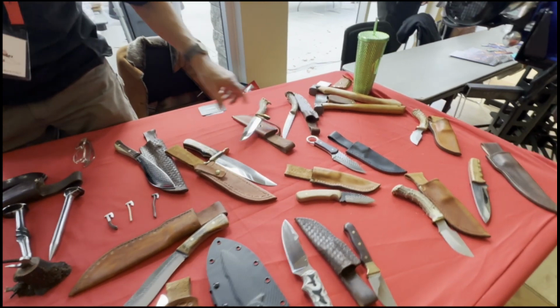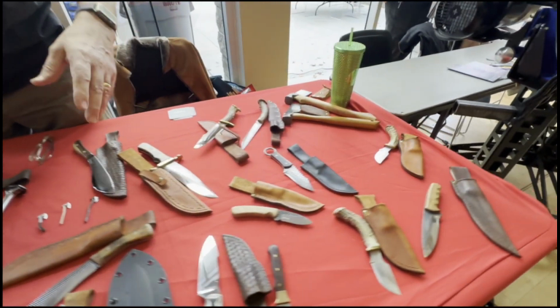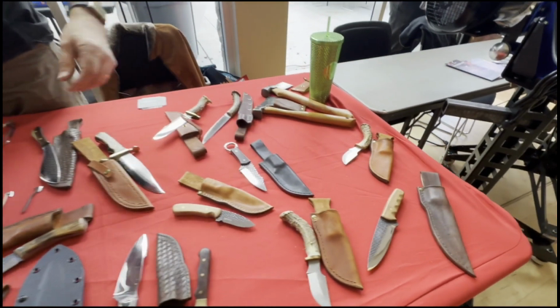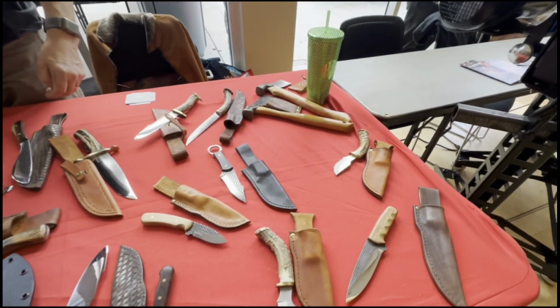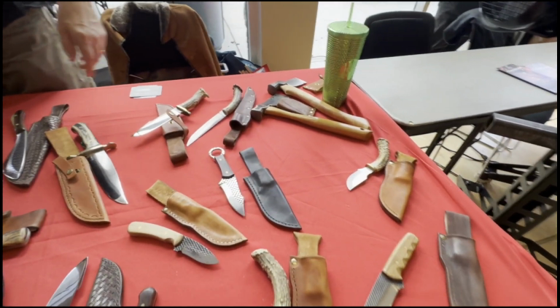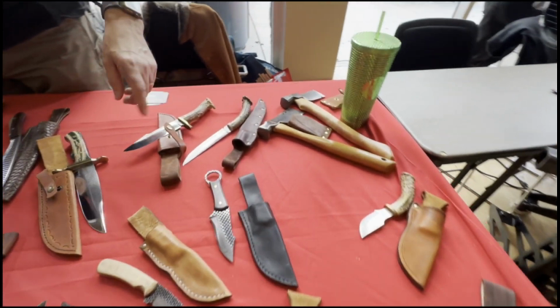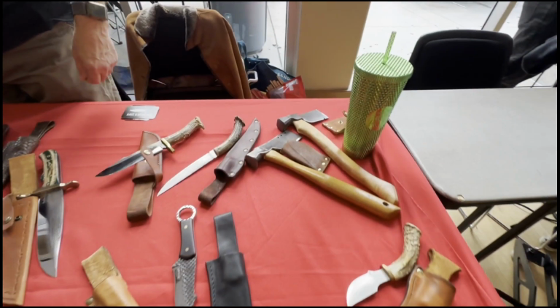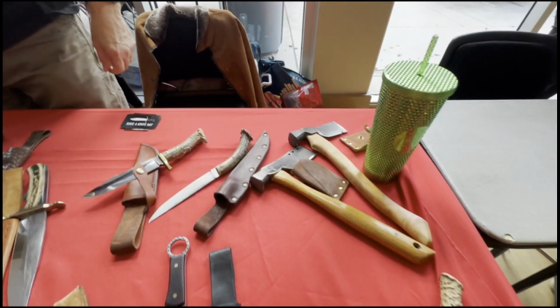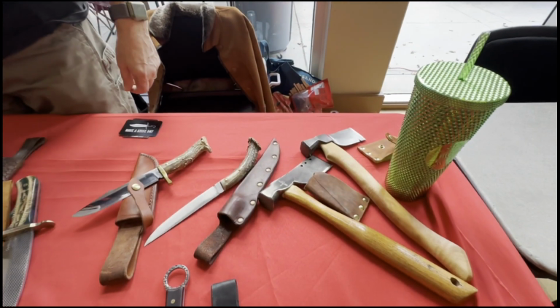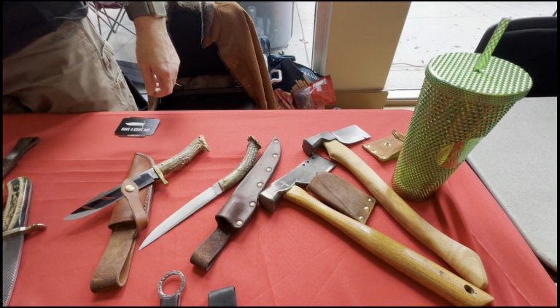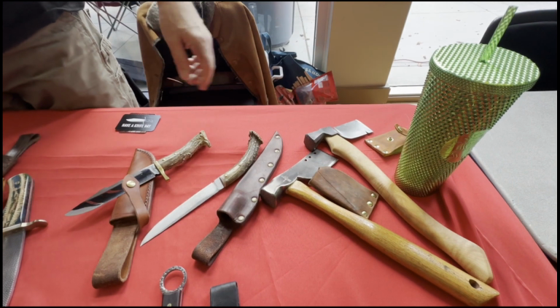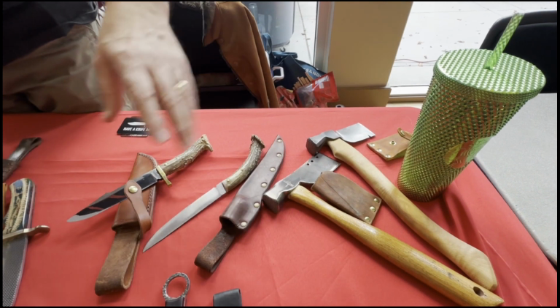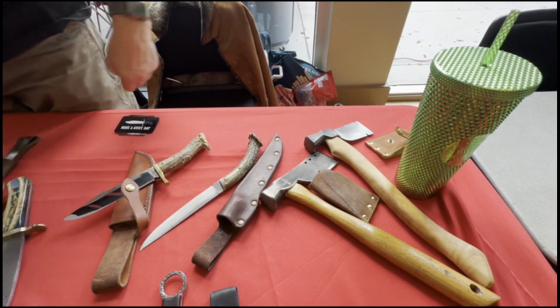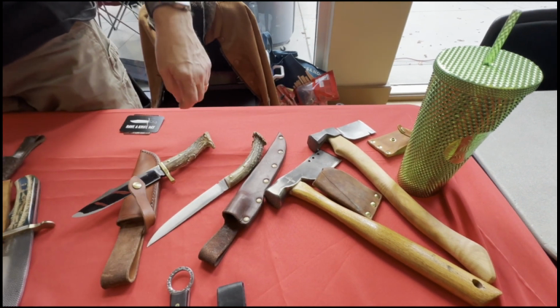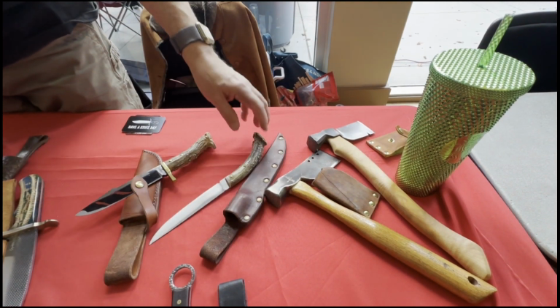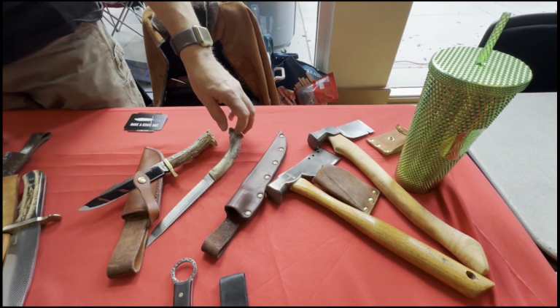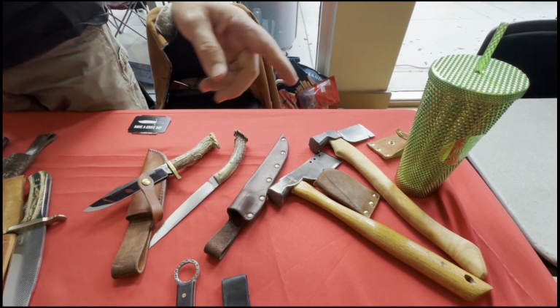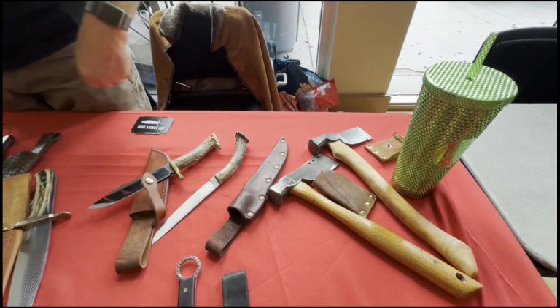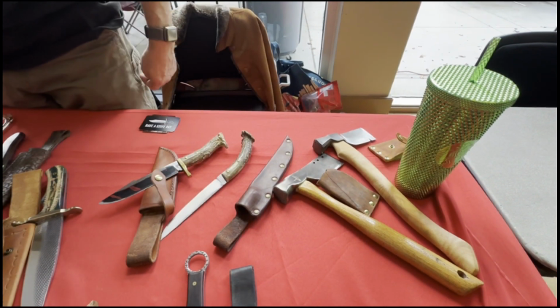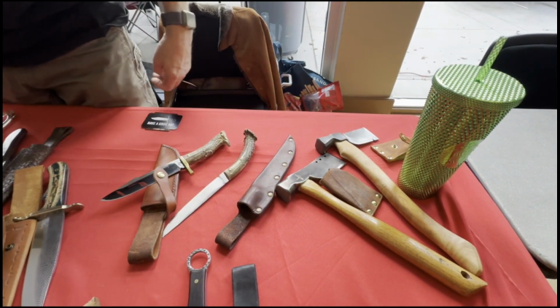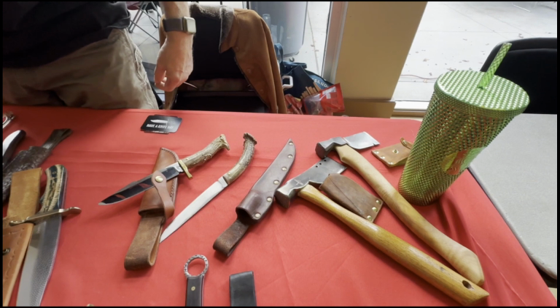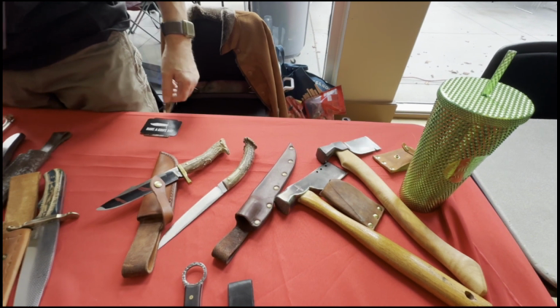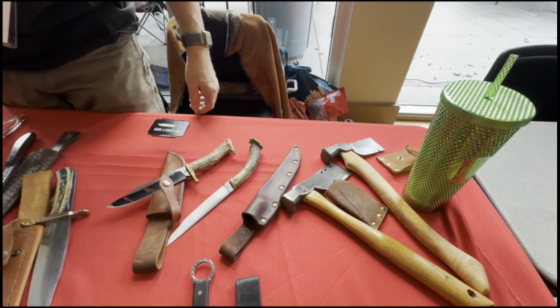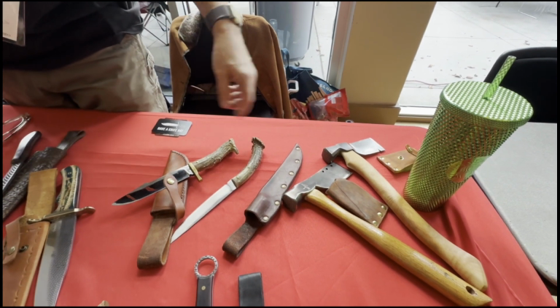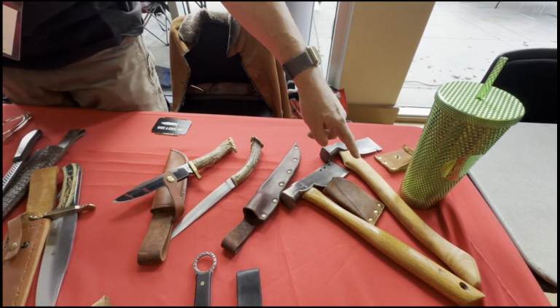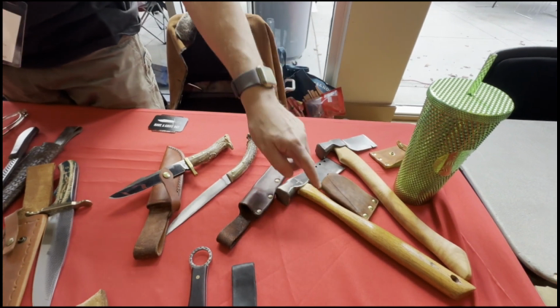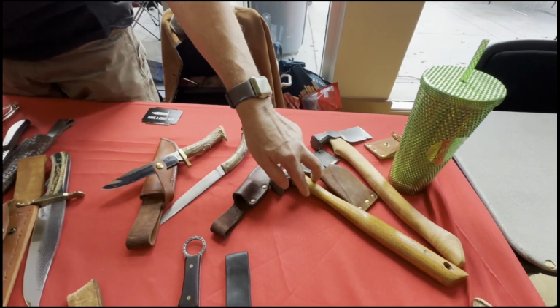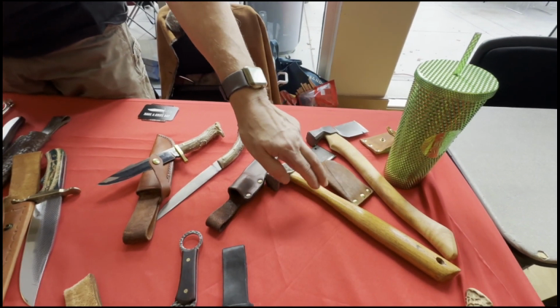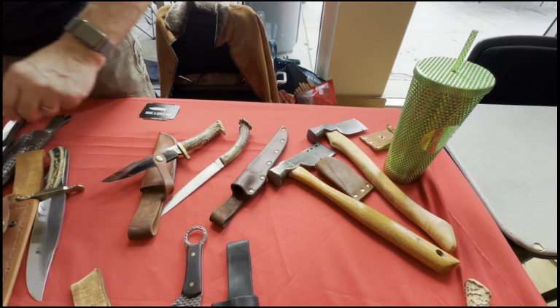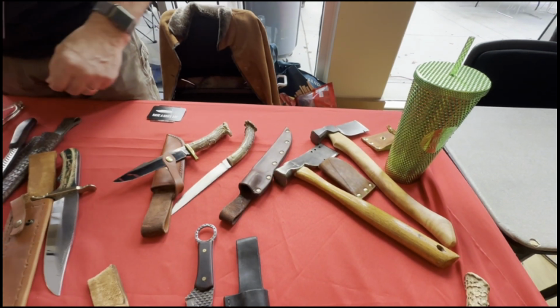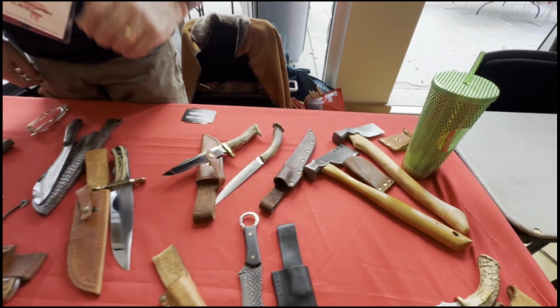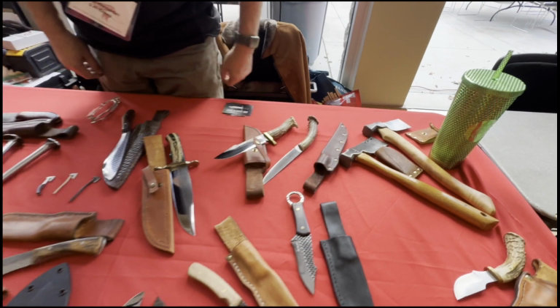And different antler handles. And you do re-handling of the various axes? Yes. I either re-handle them or just modify the handle that it came with if it's still in good condition.